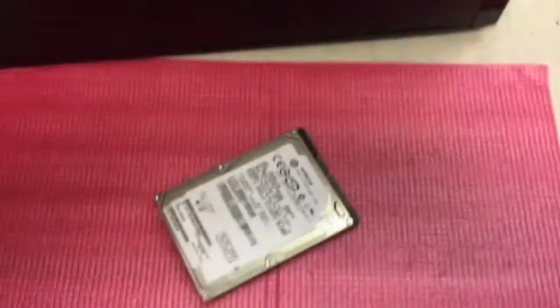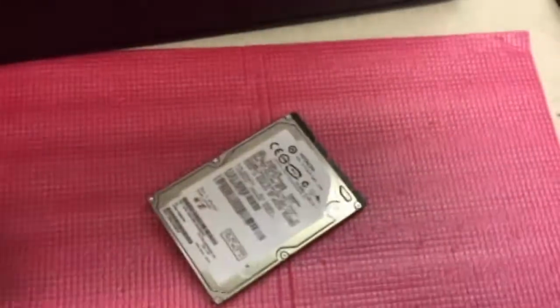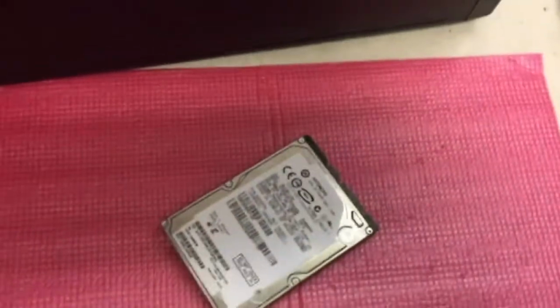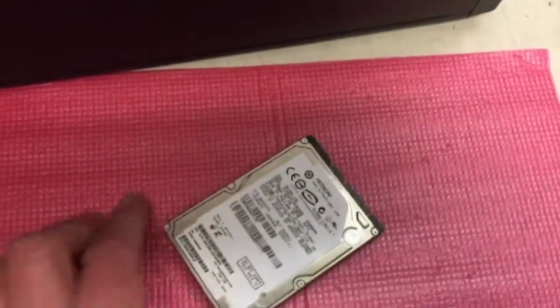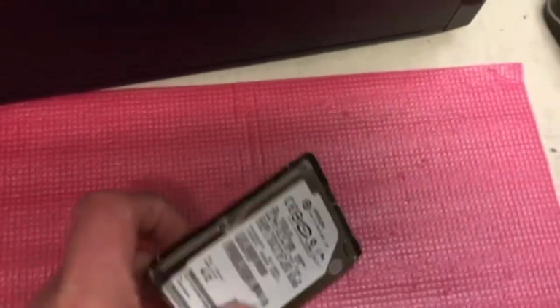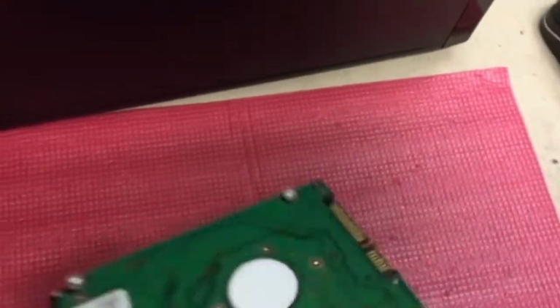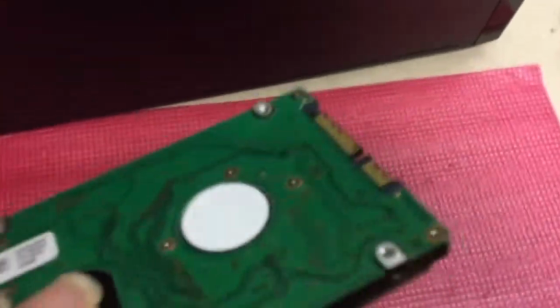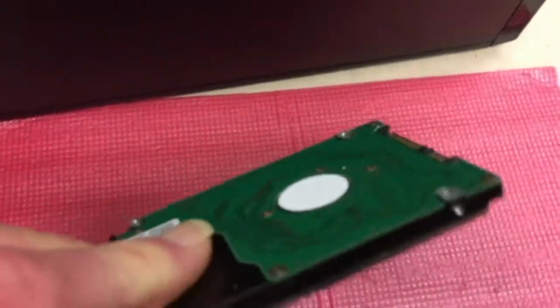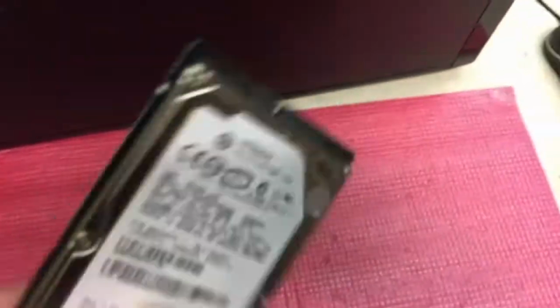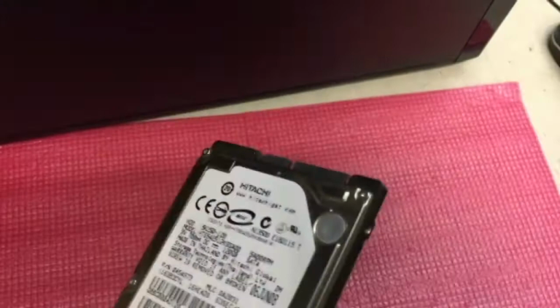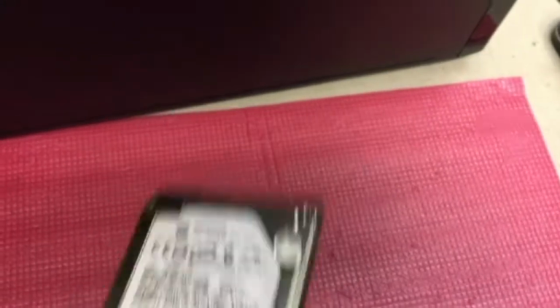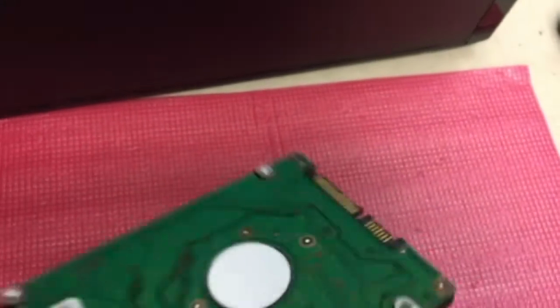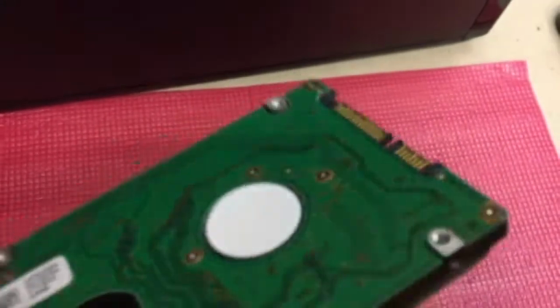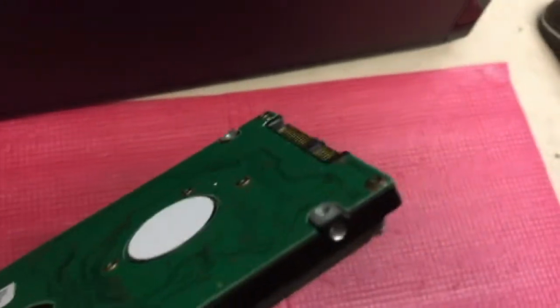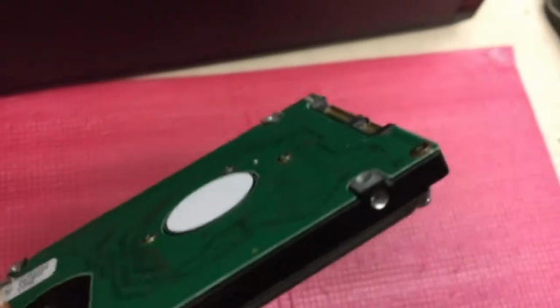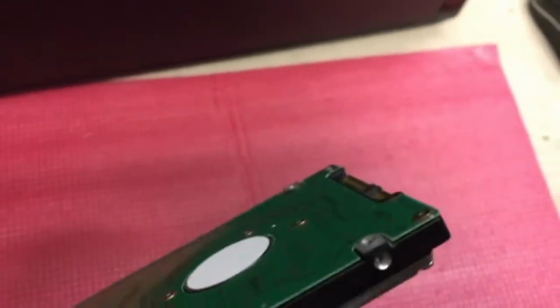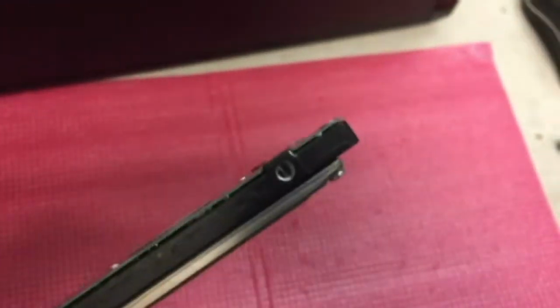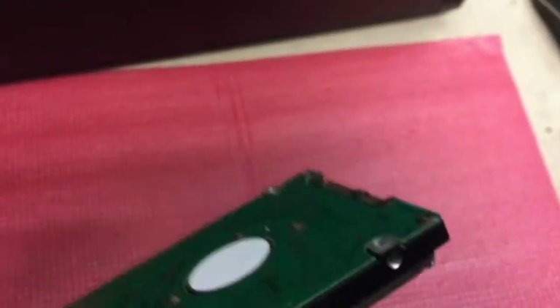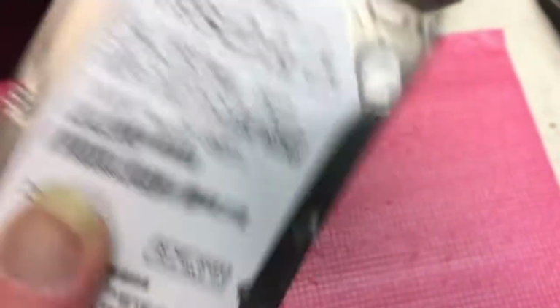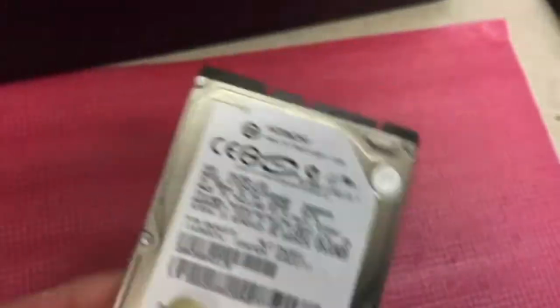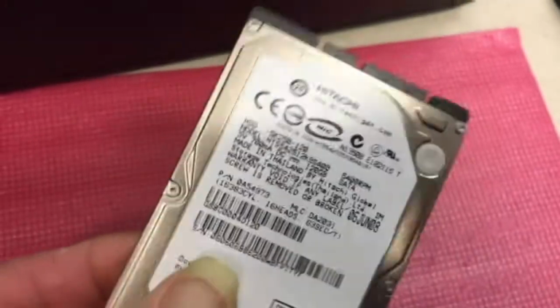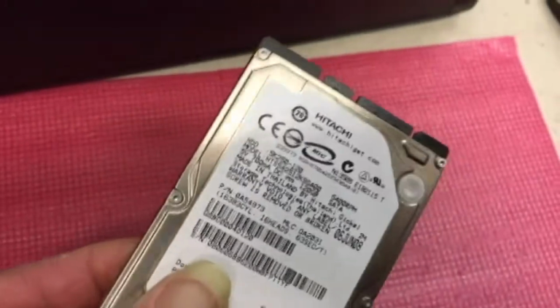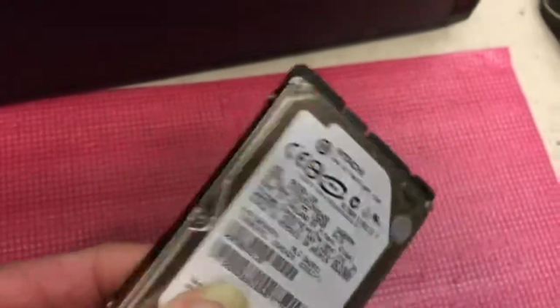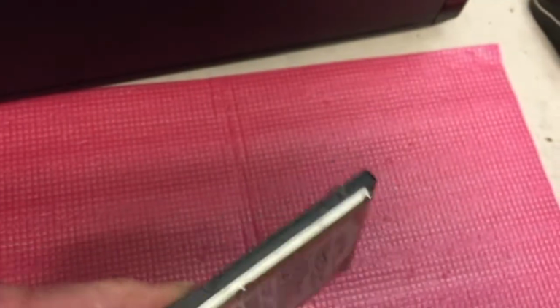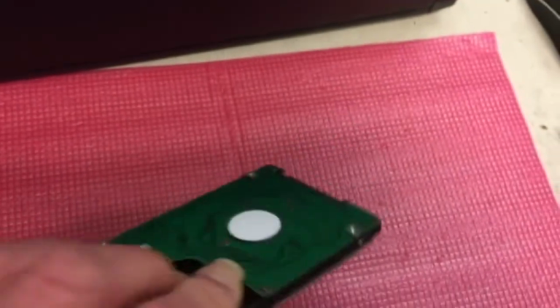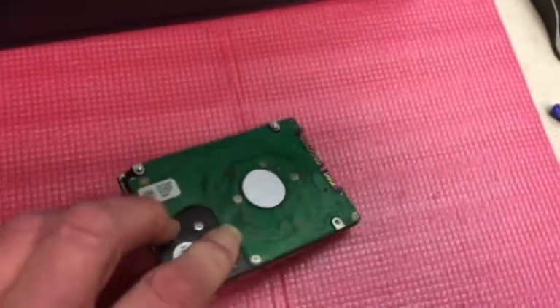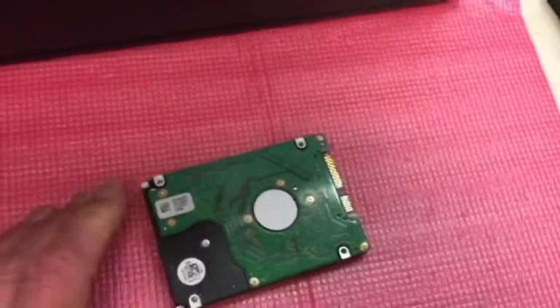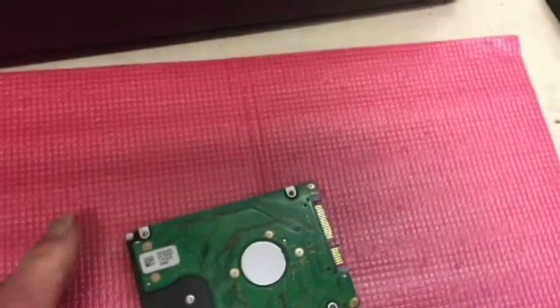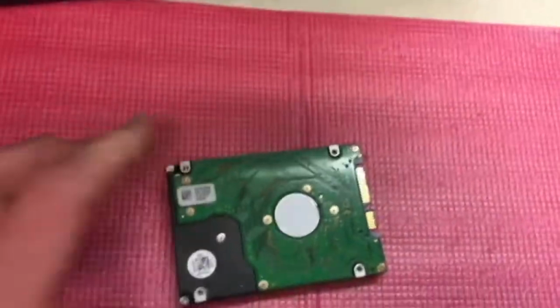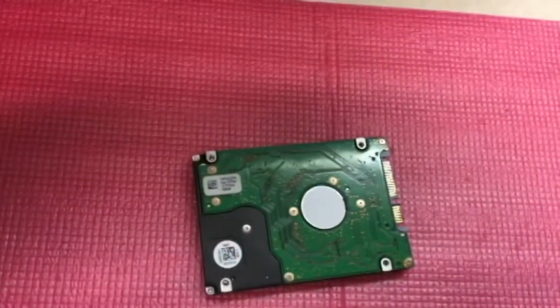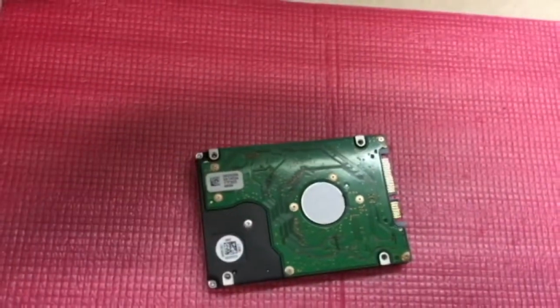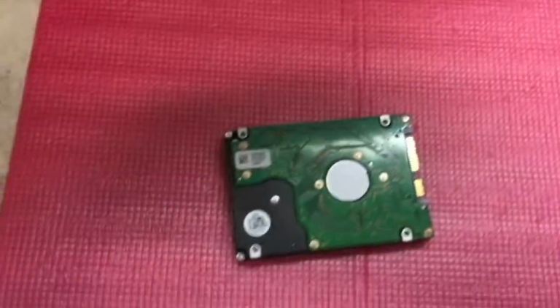Now once you've got the hard drive out, this is the part that has to be destroyed. The laptop itself can safely be disposed of, but this bit here is the bit that has to be safely destroyed before disposing.